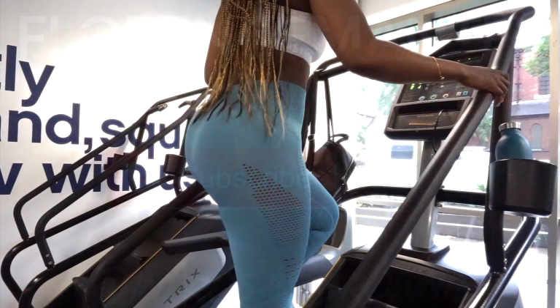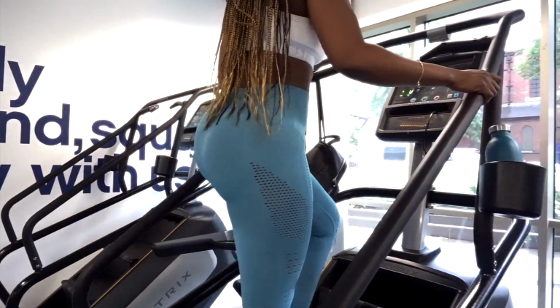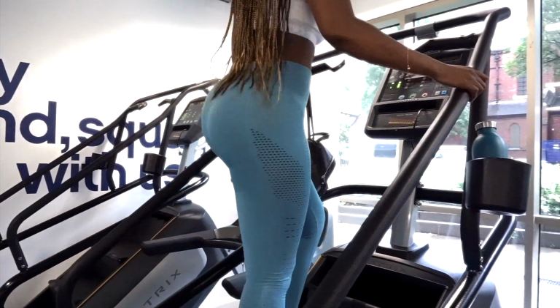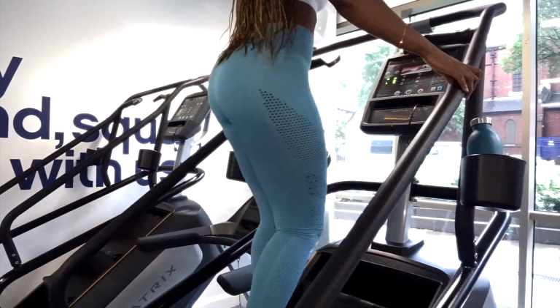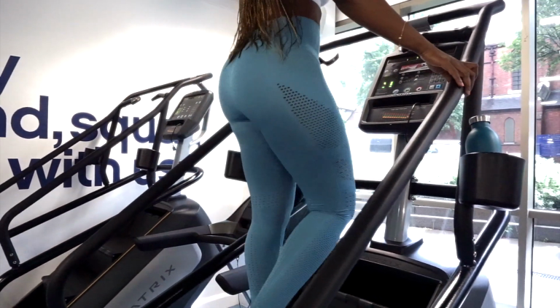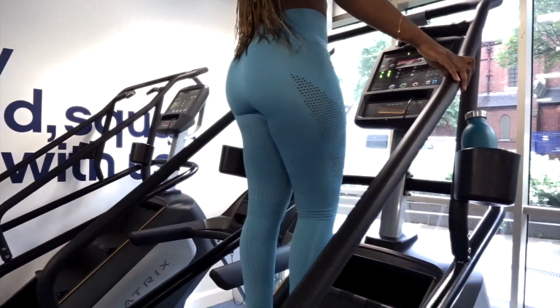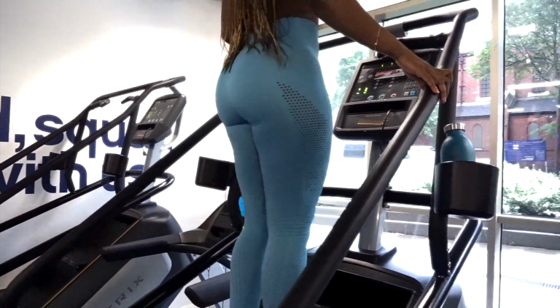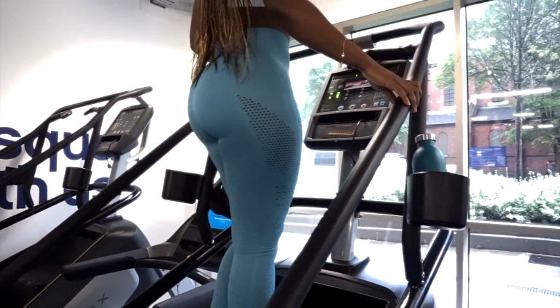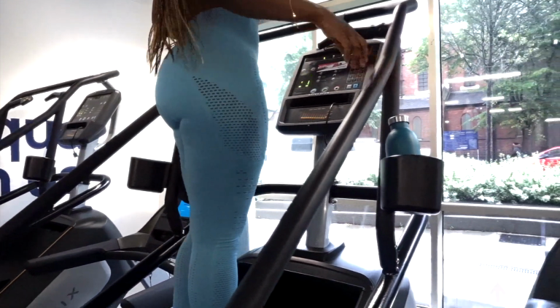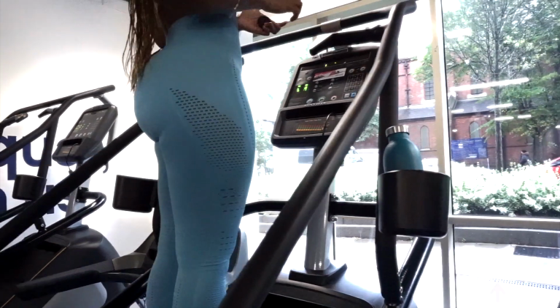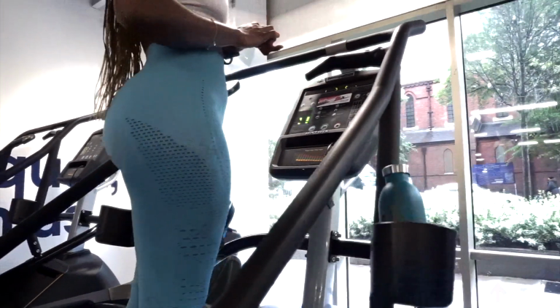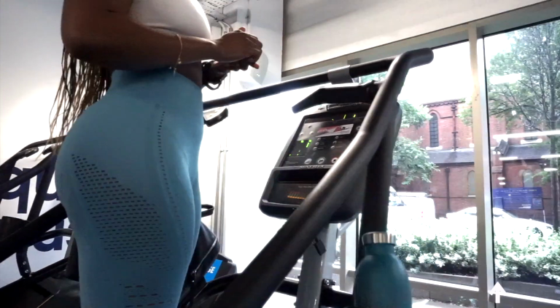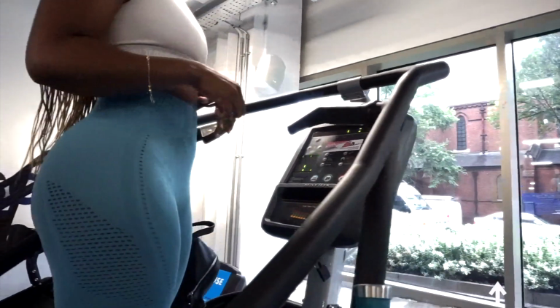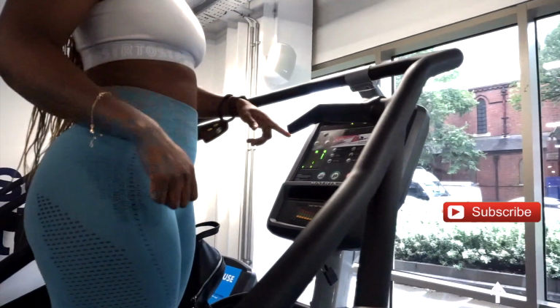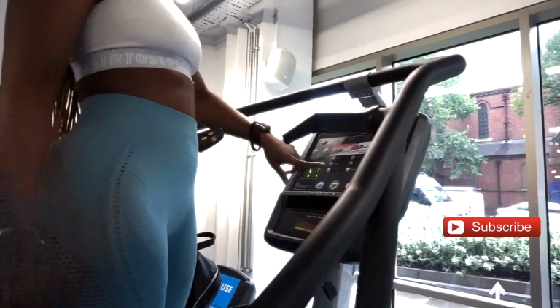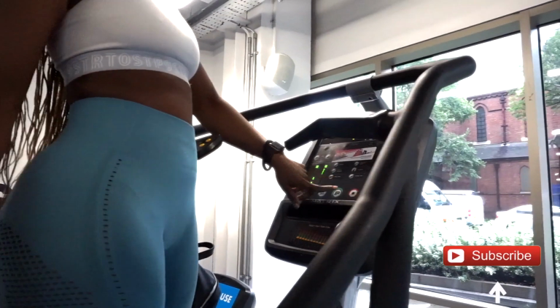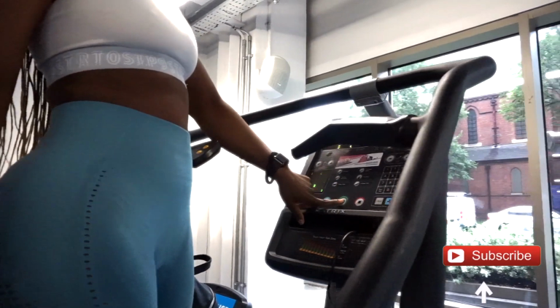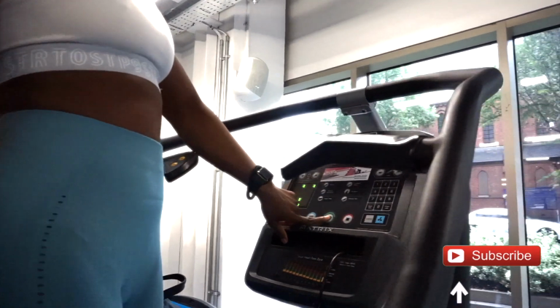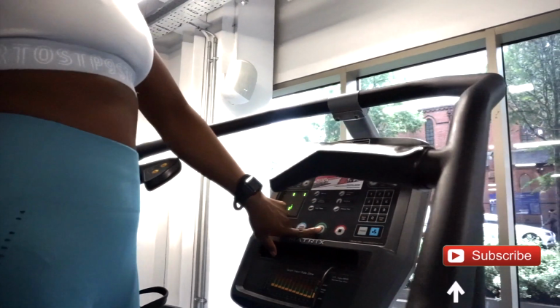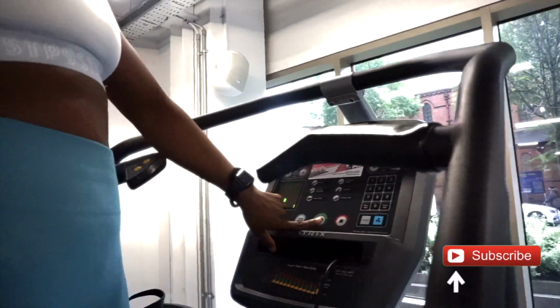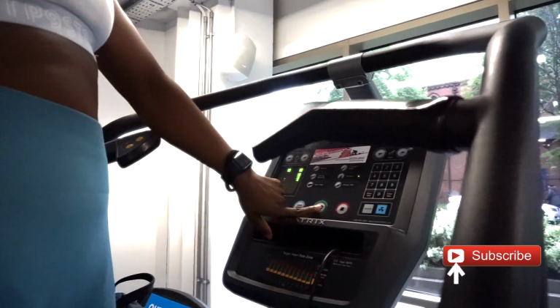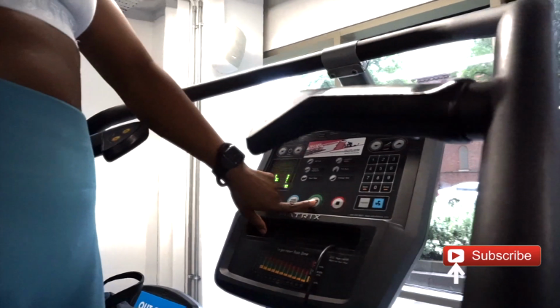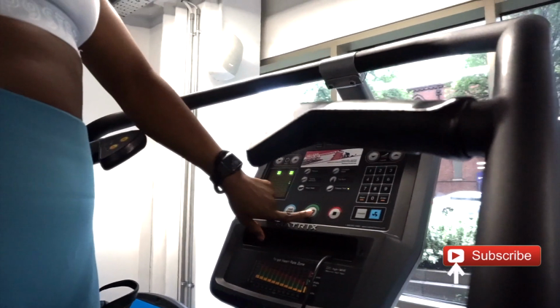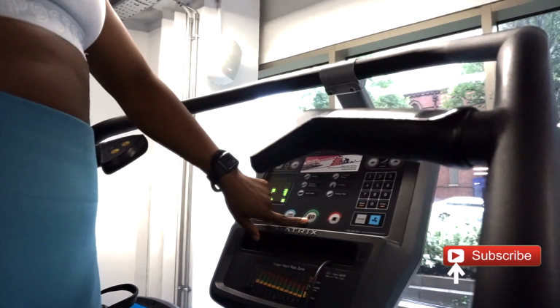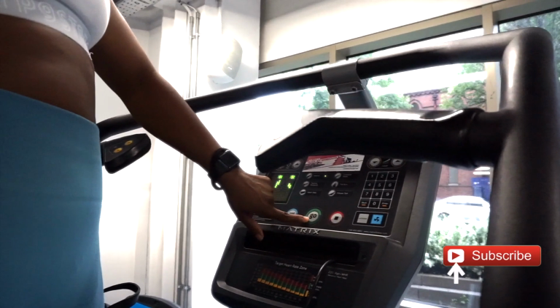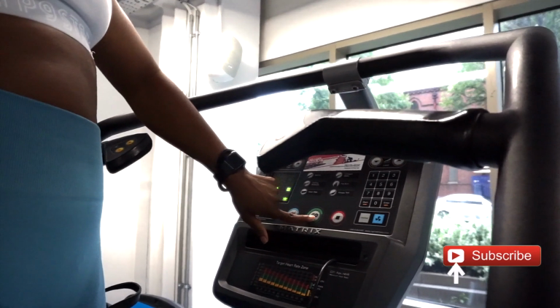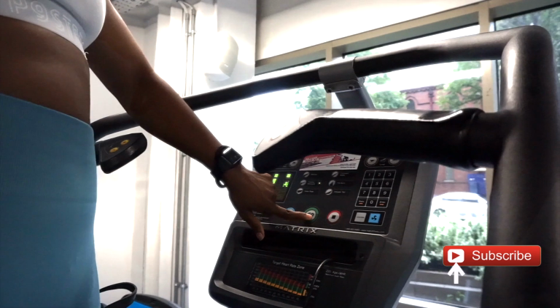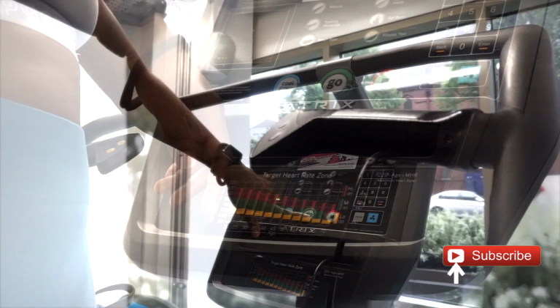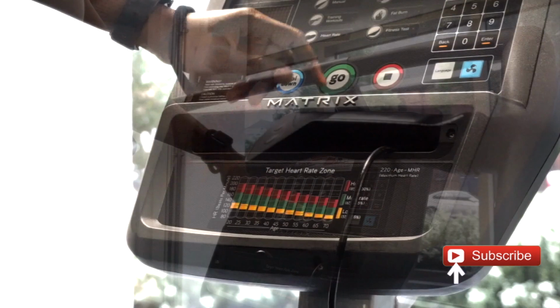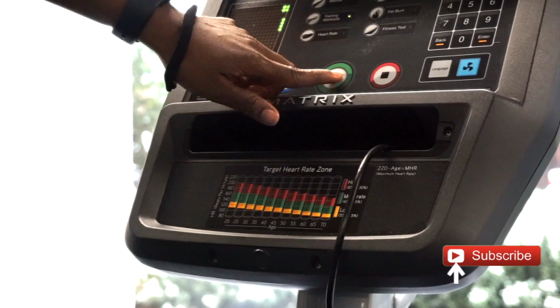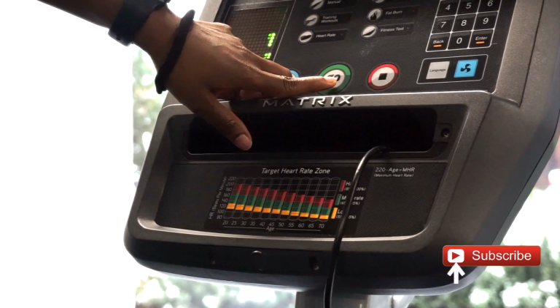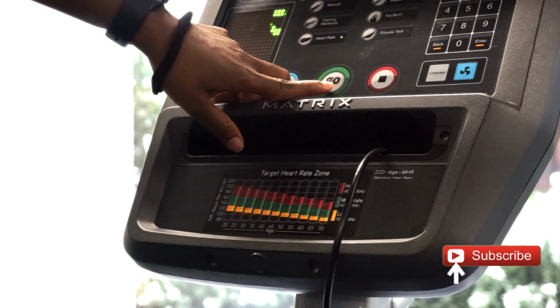Welcome back to my YouTube channel. From the title you can tell that this is a talk-through on how to use the StairMaster machine at the gym and the benefits.